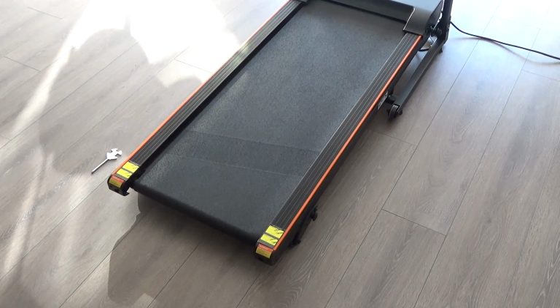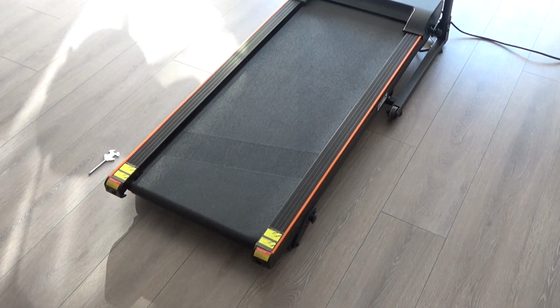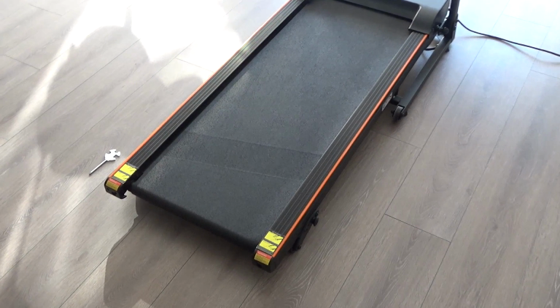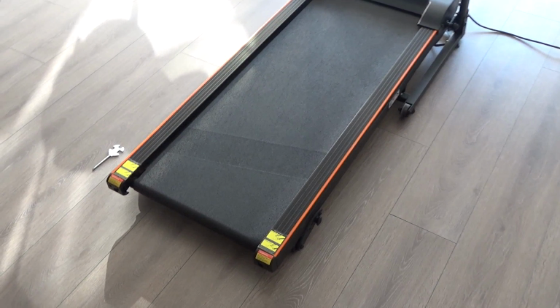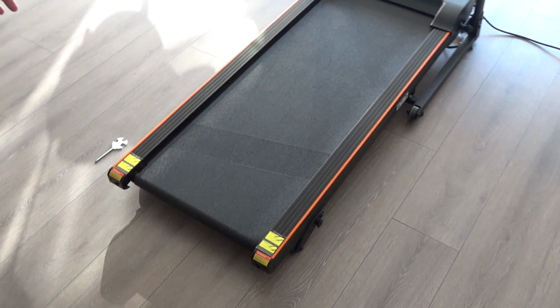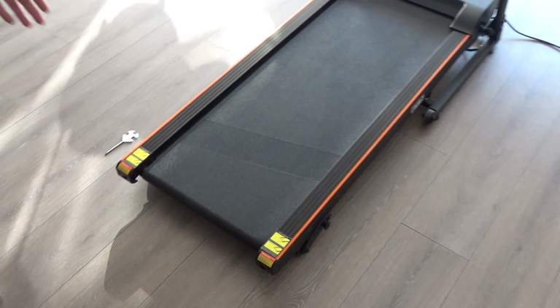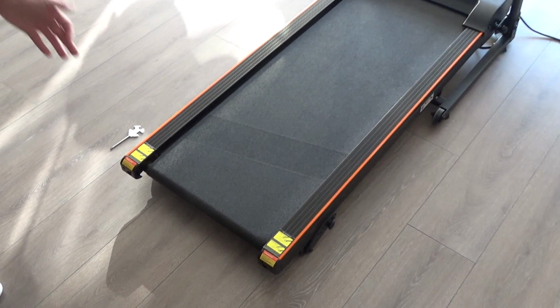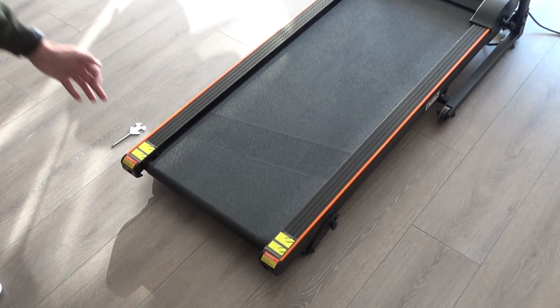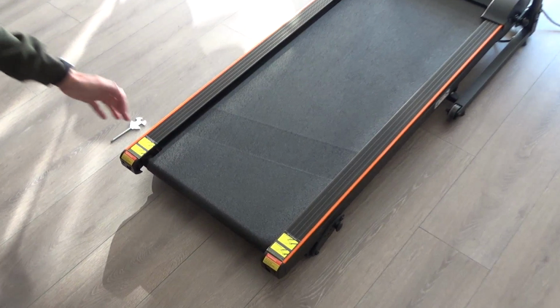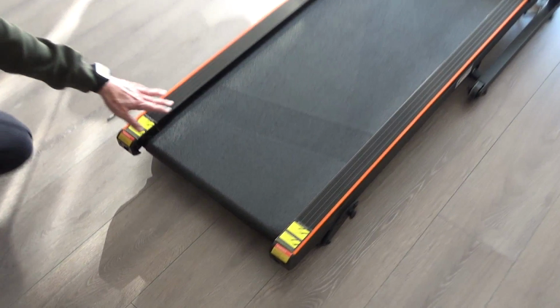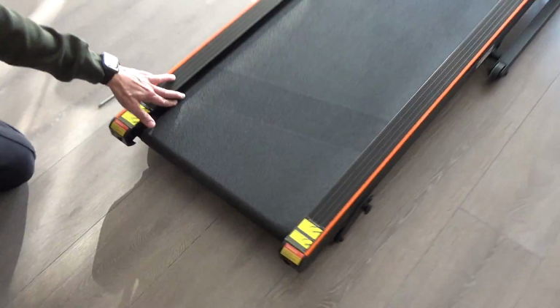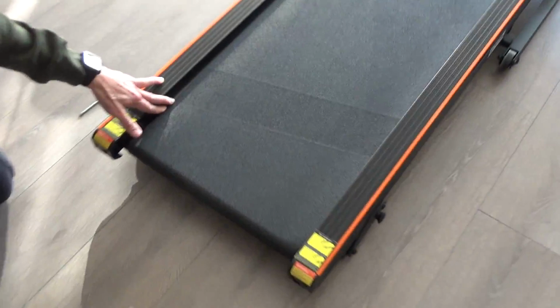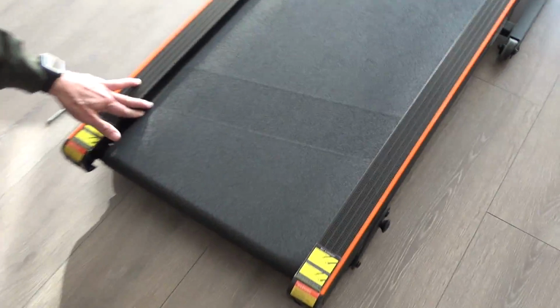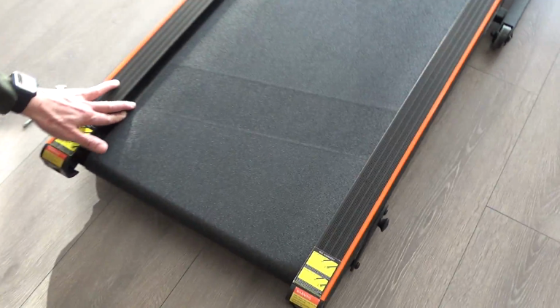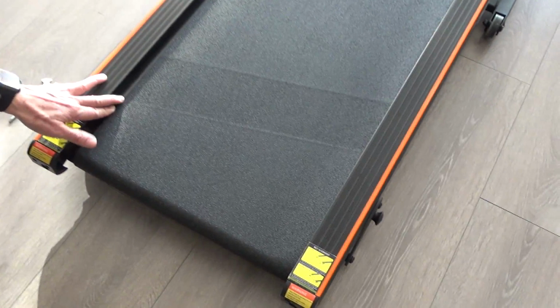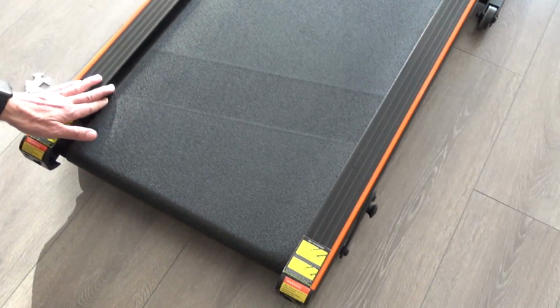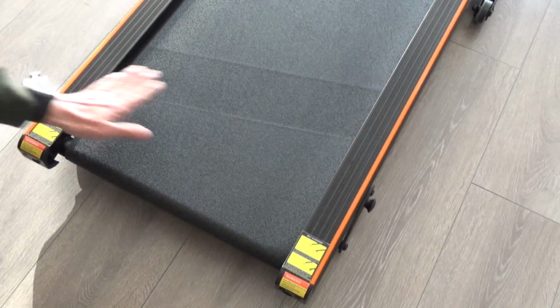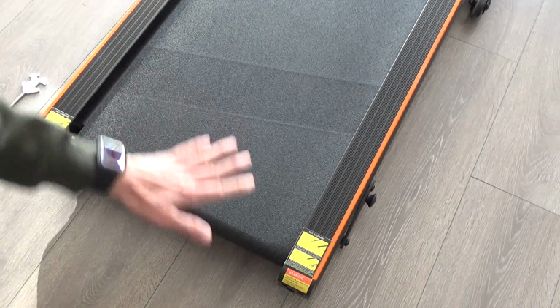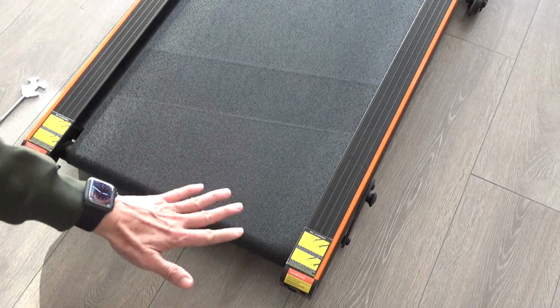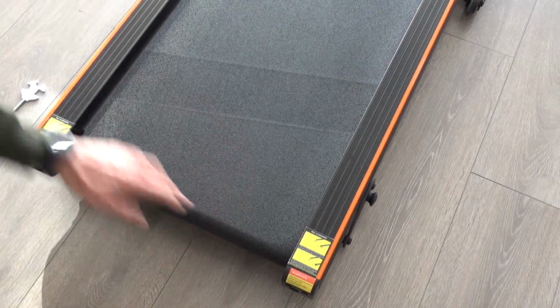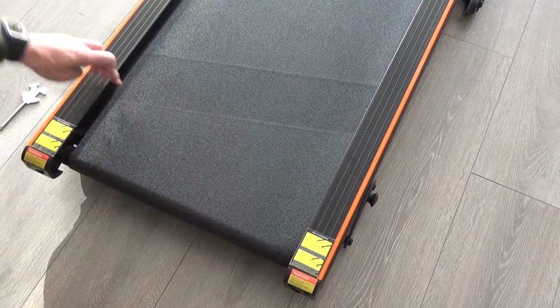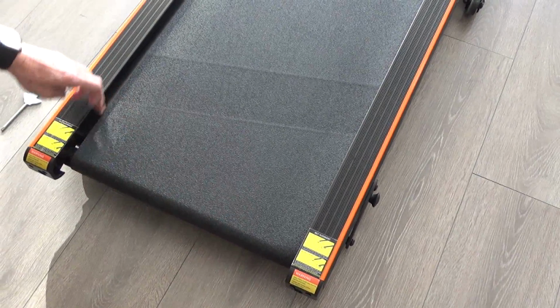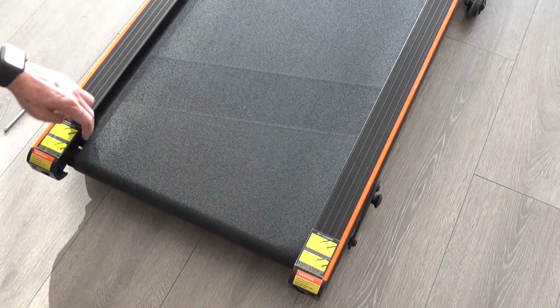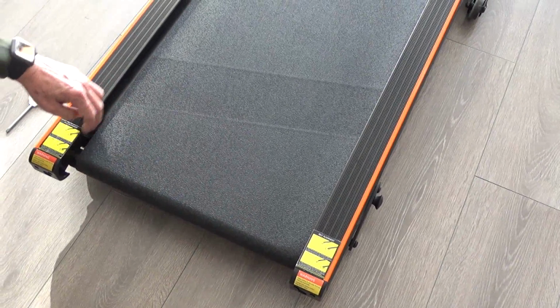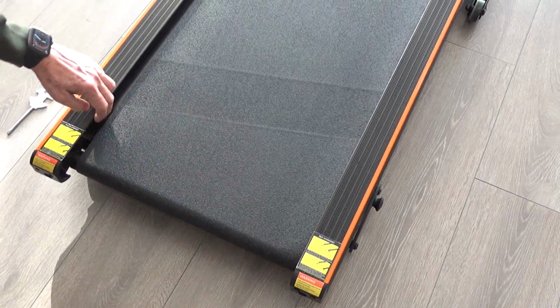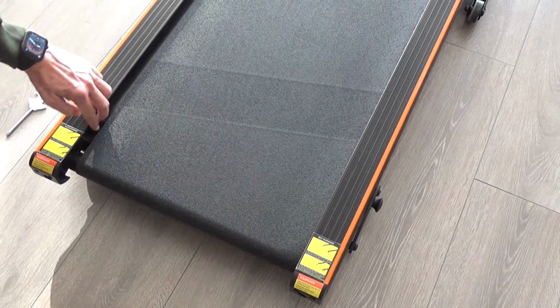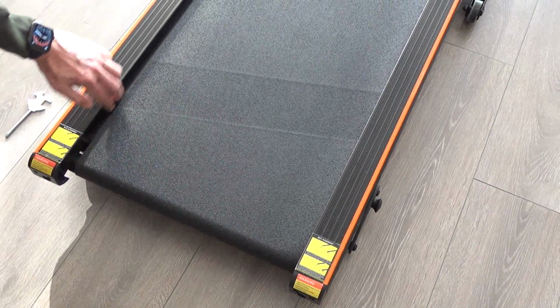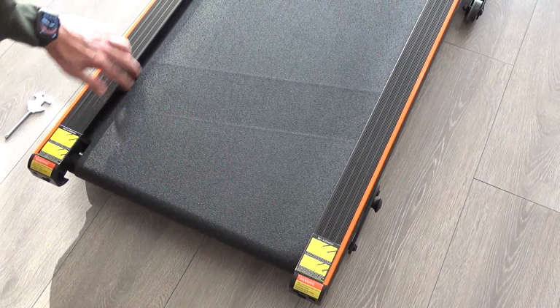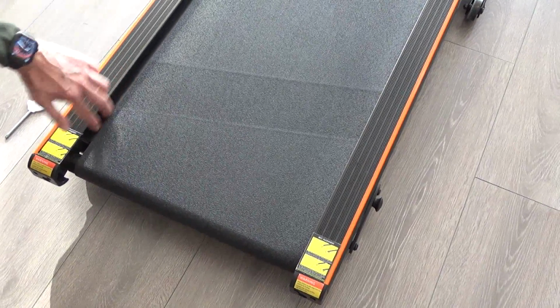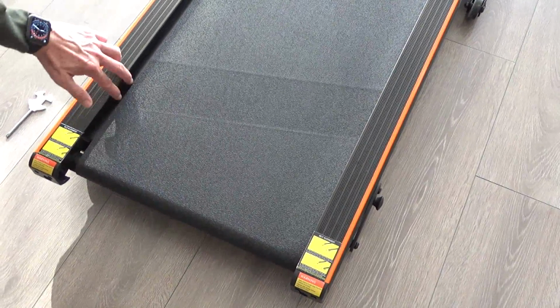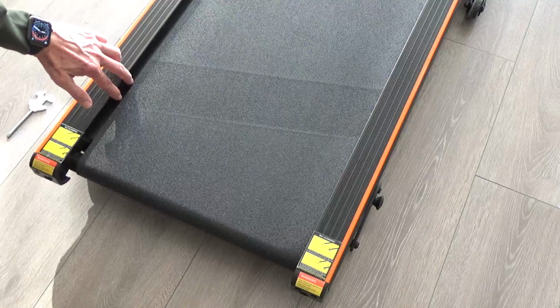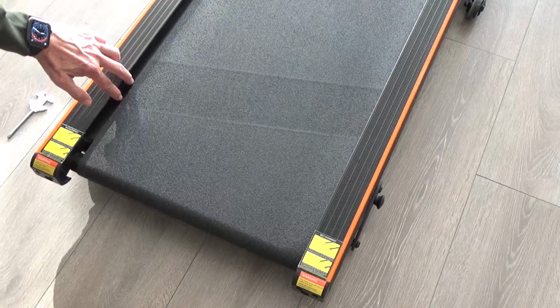On this occasion, you can see that the belt has somewhat drifted towards the right. You can see that by a big gap showing on the left over here.